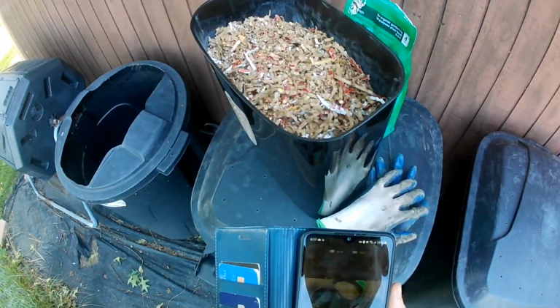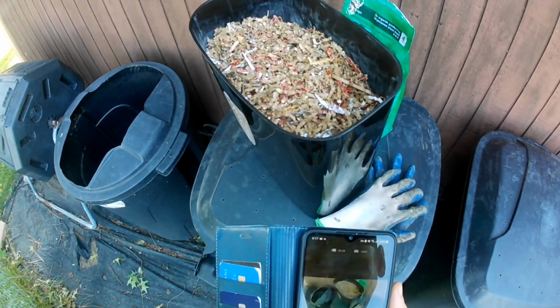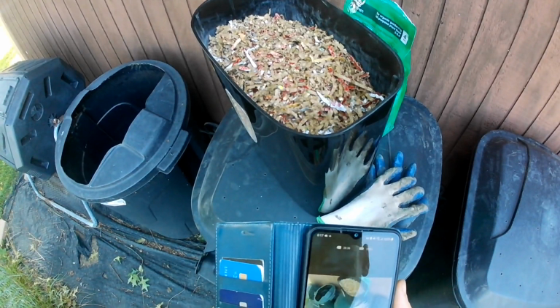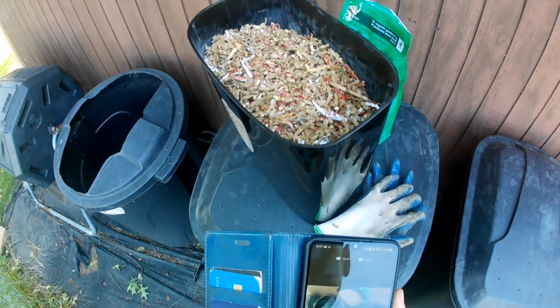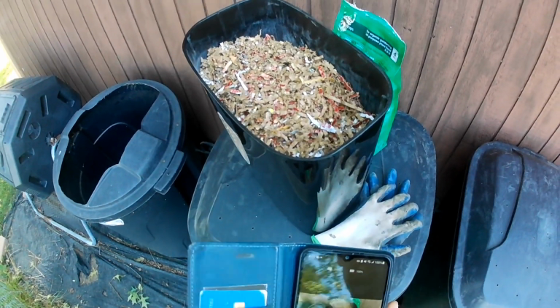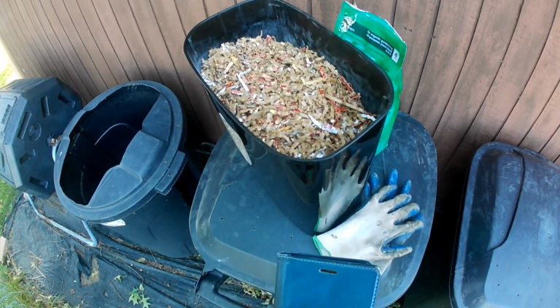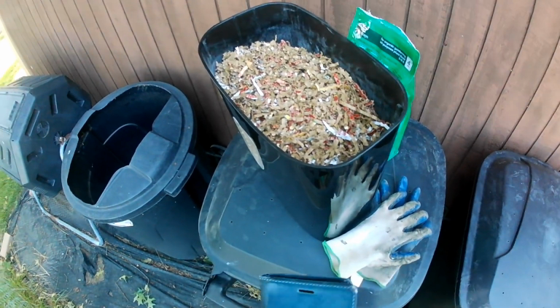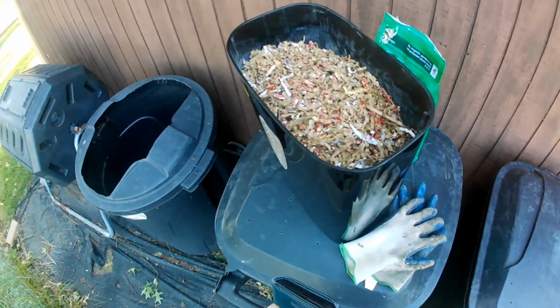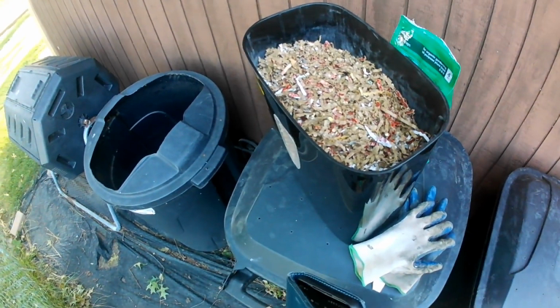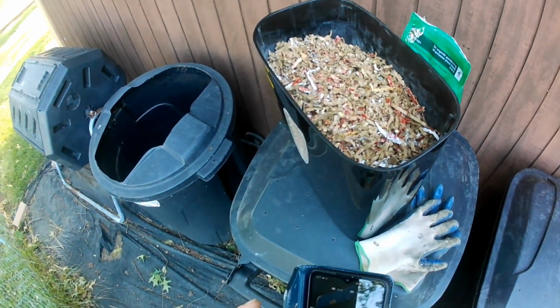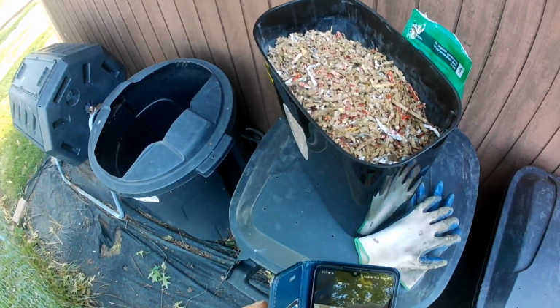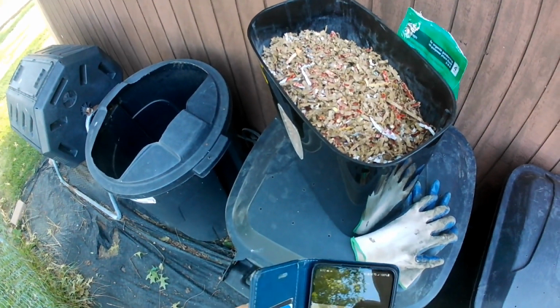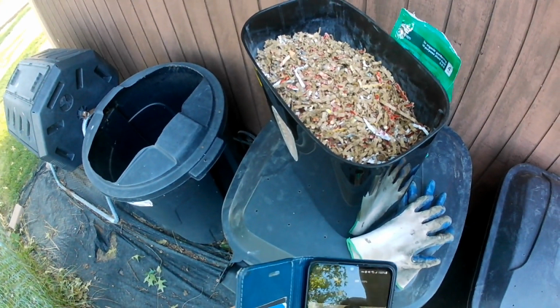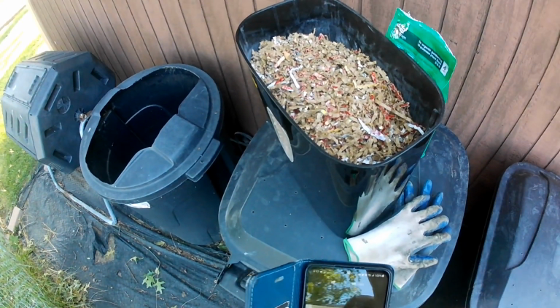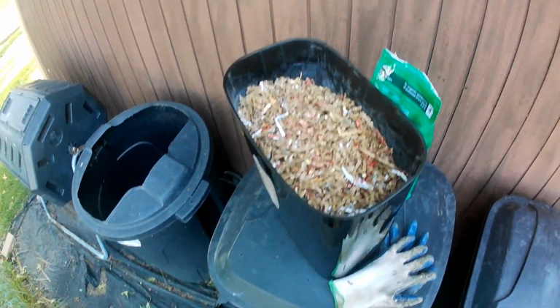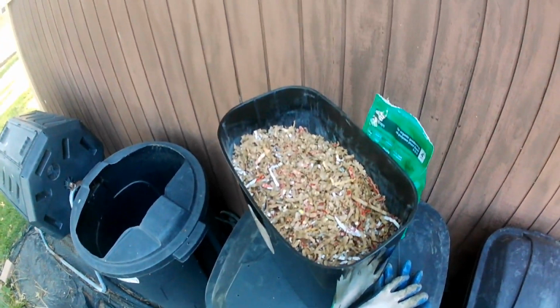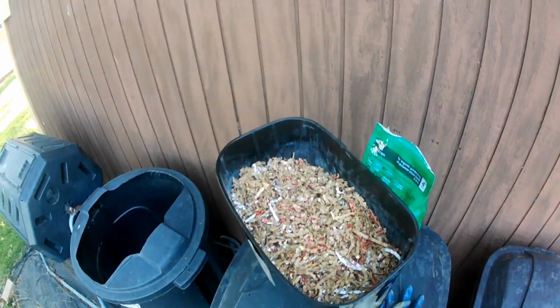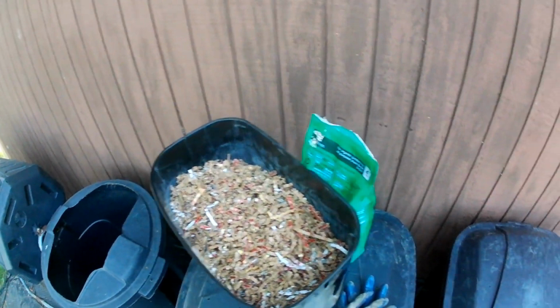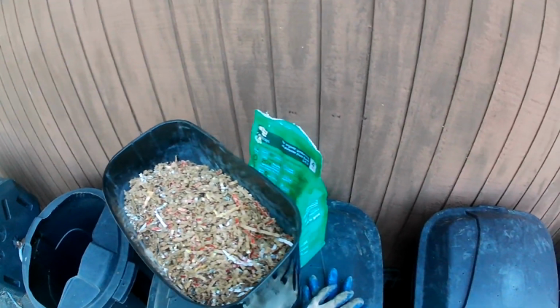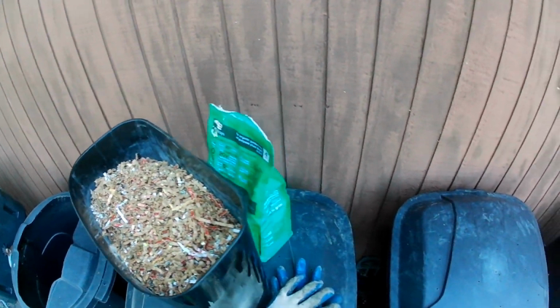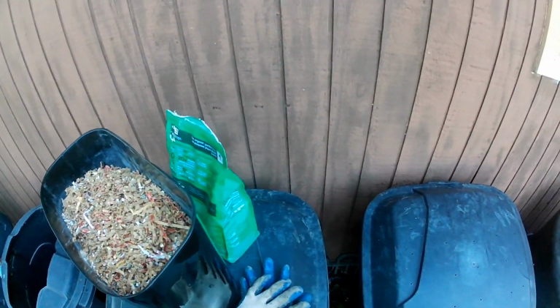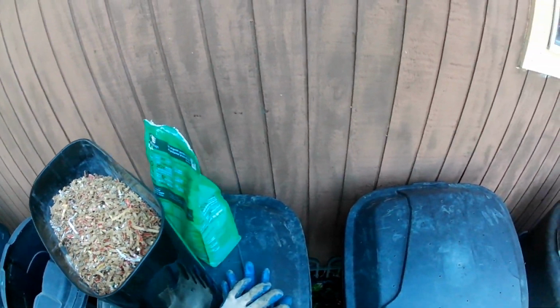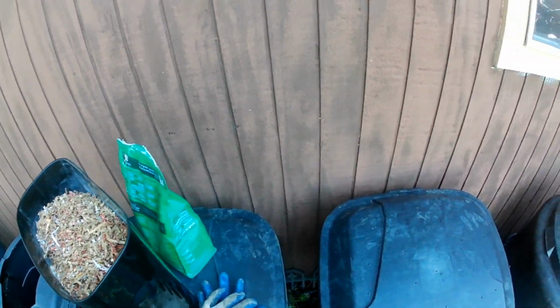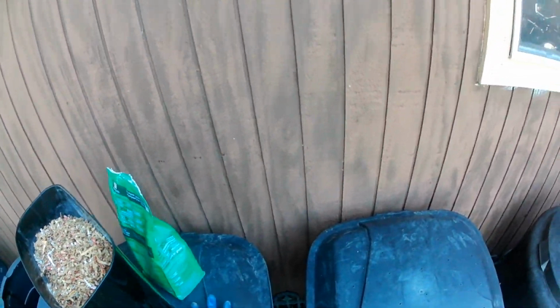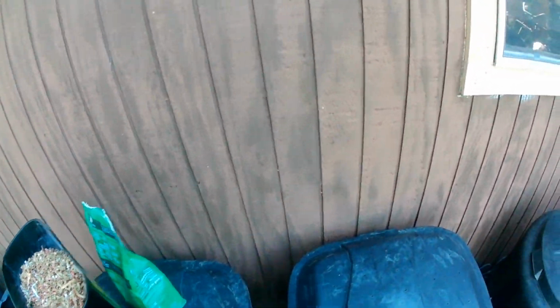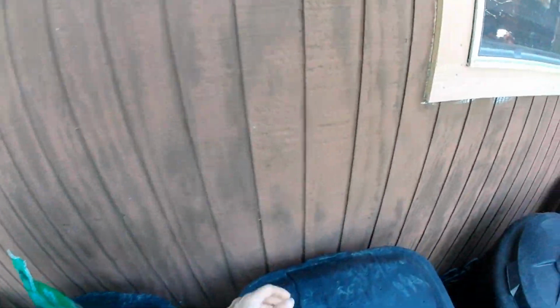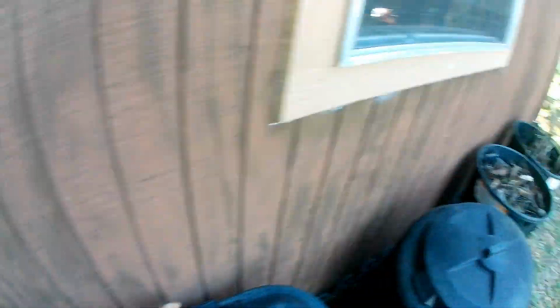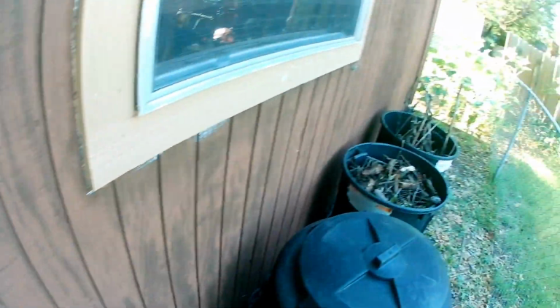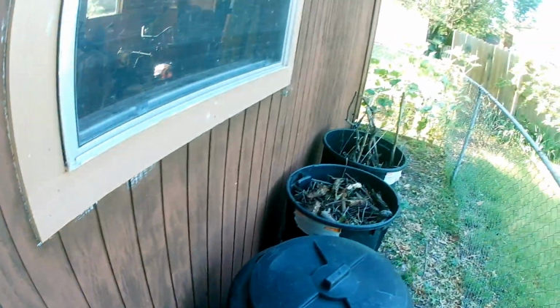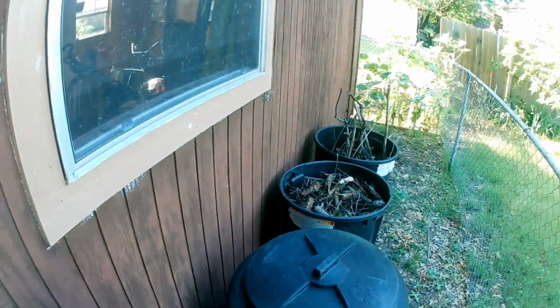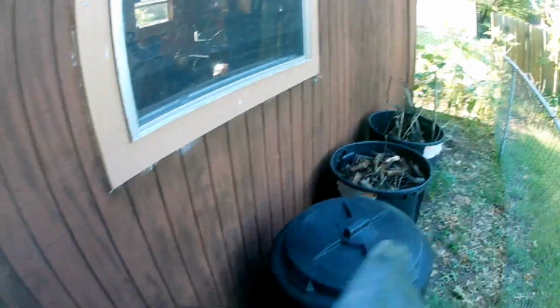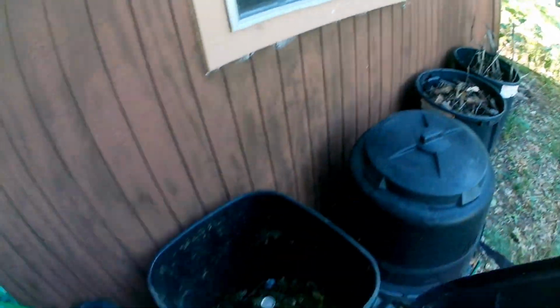I'm starting my second compost pile. This video is a week old — when I recorded this was before we had the storm come in later that evening.